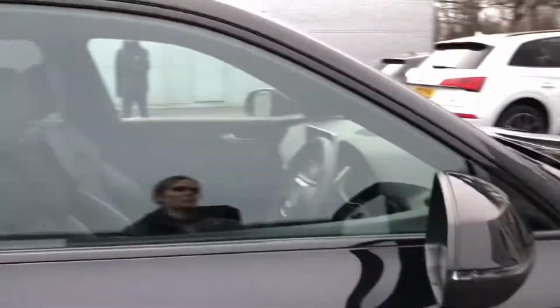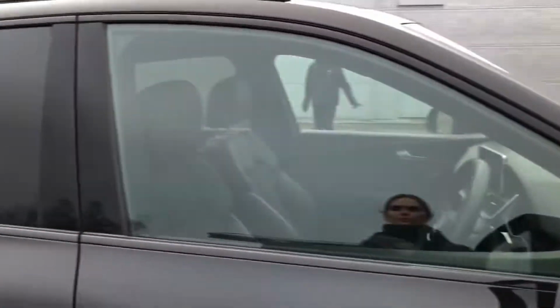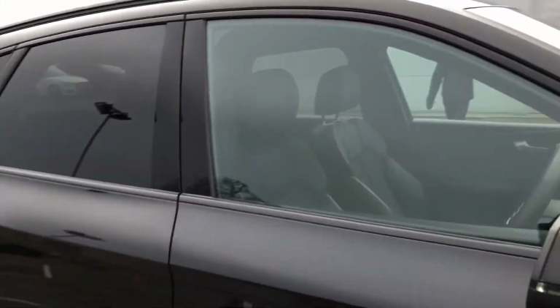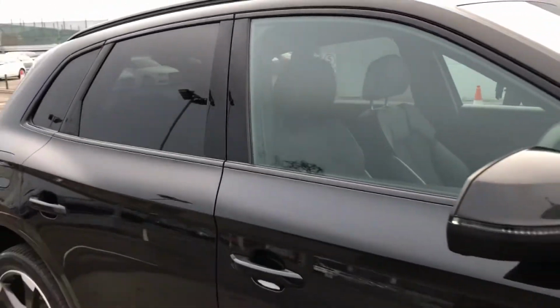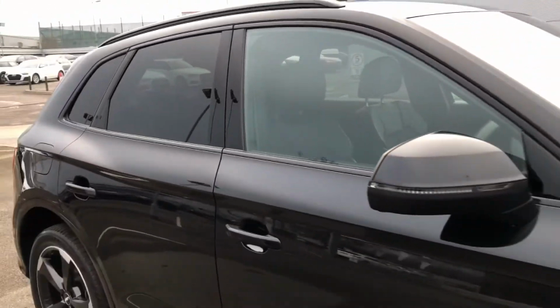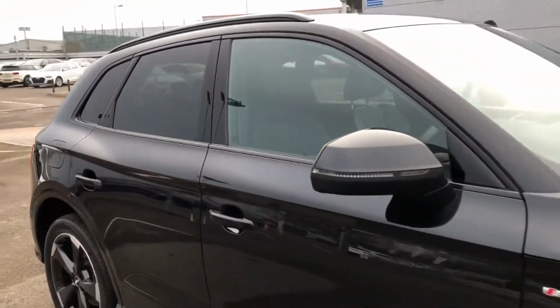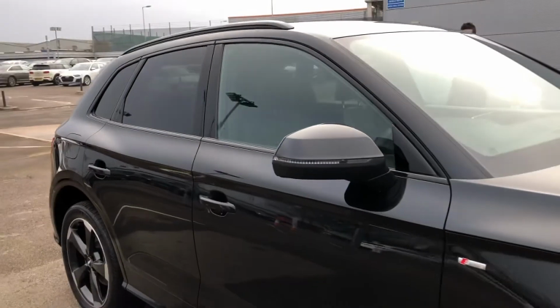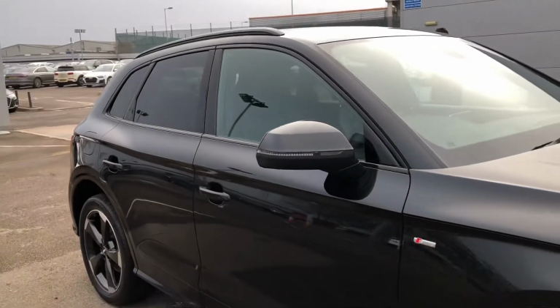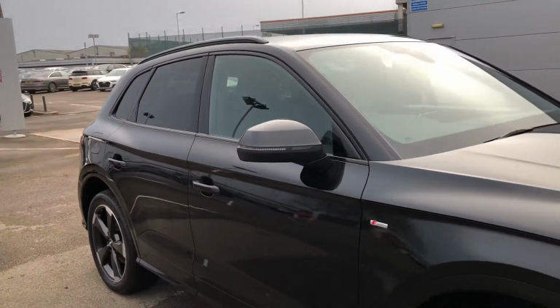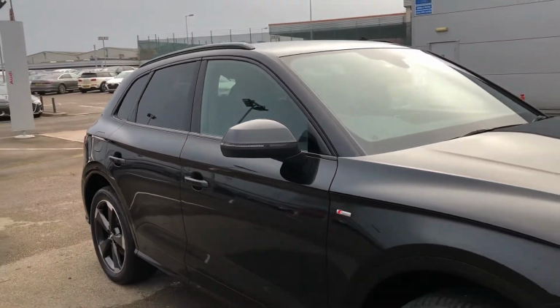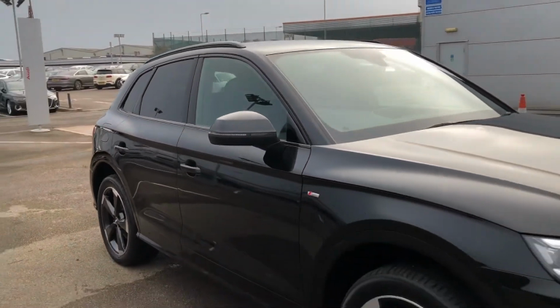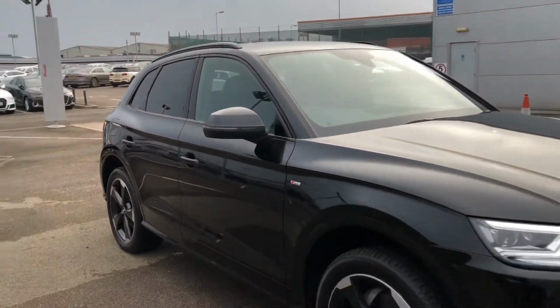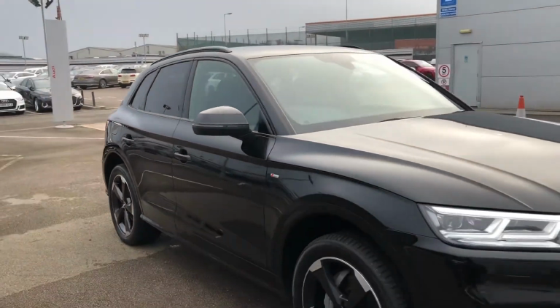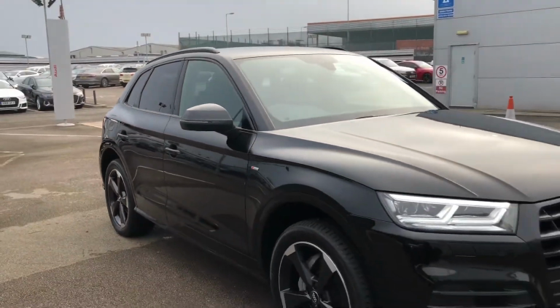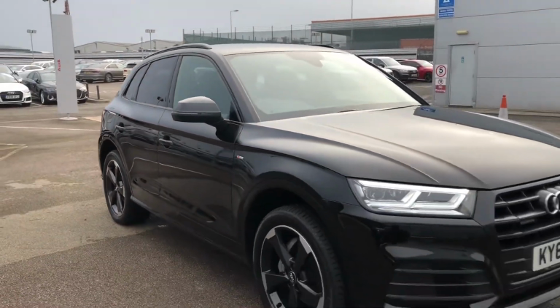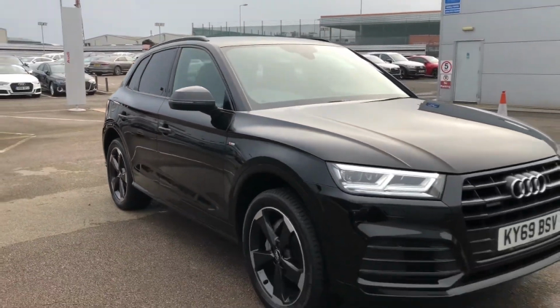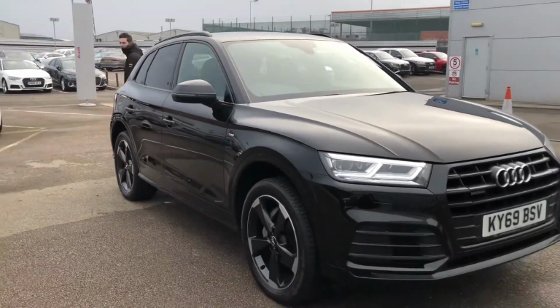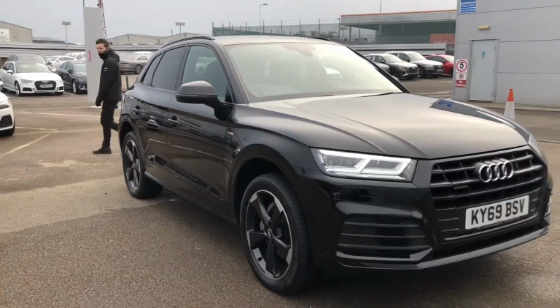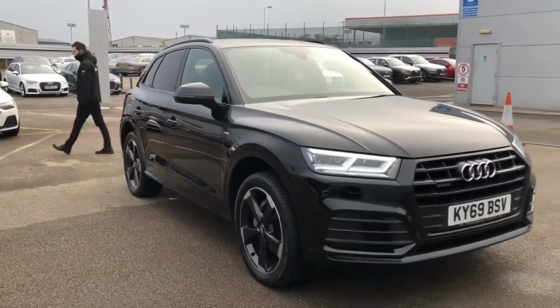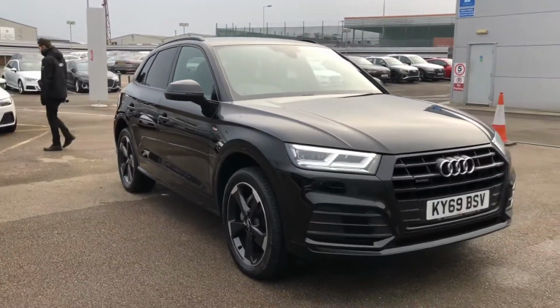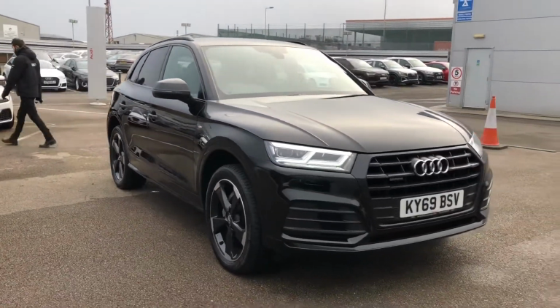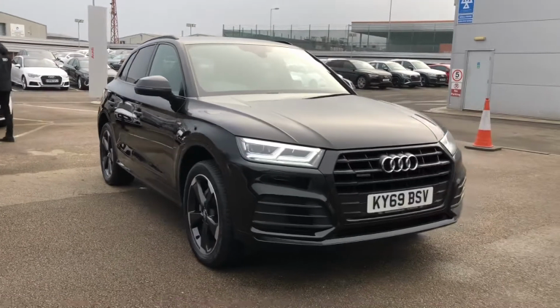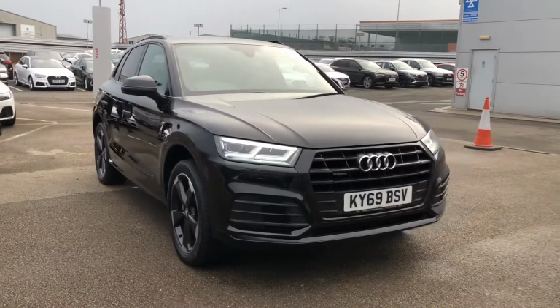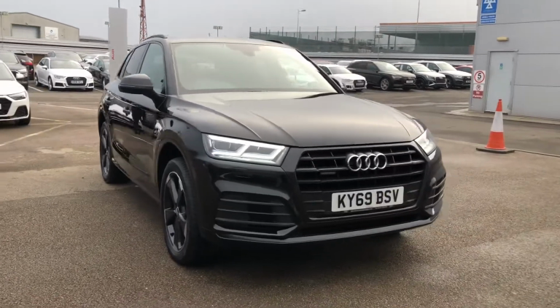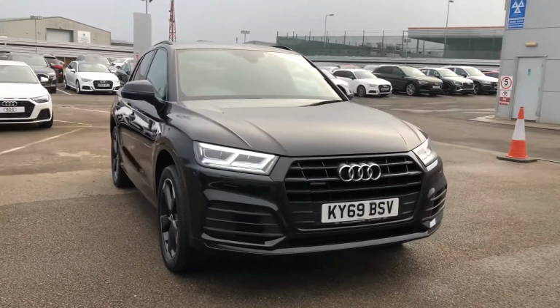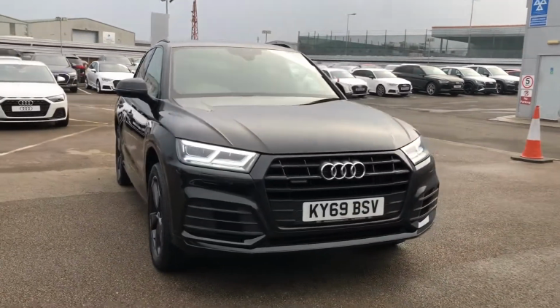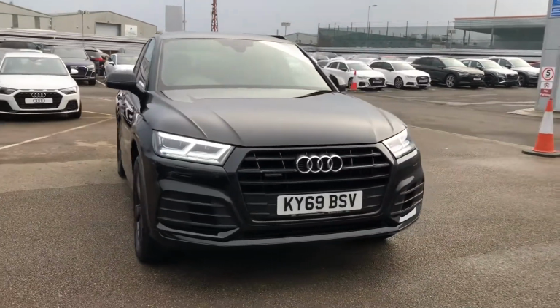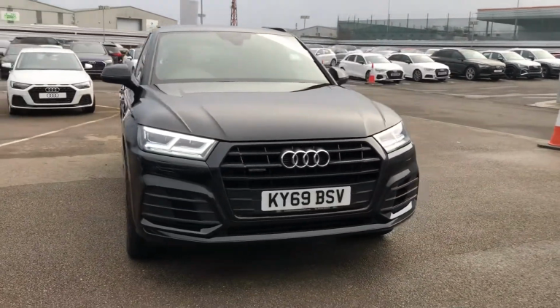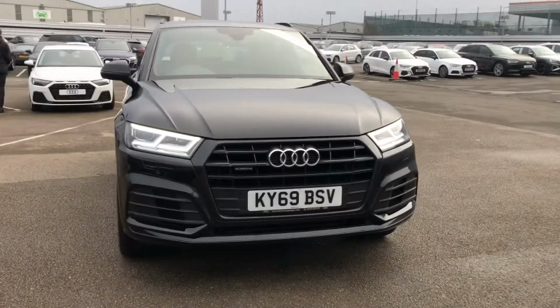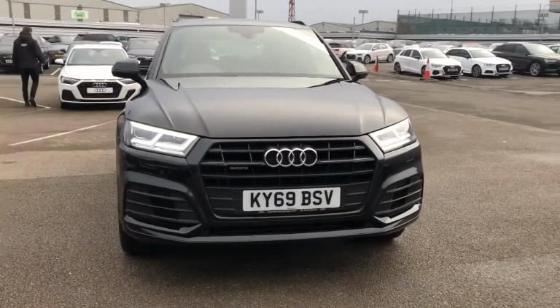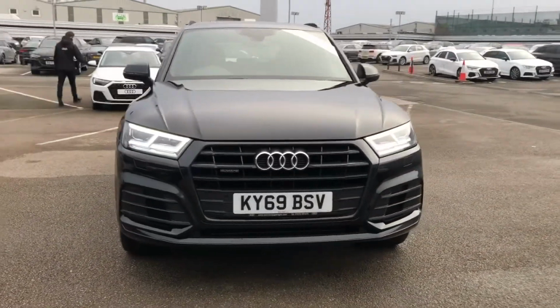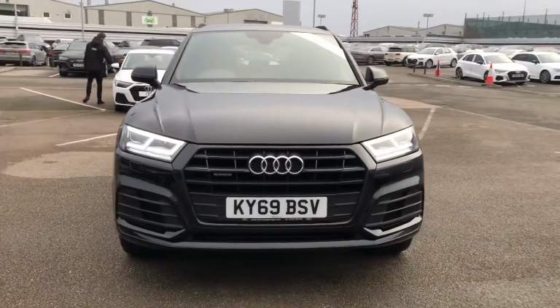If you would like any more information on this Audi Q5, please contact us on 01270 864 091. Thank you so much for watching and we'll see you again soon.